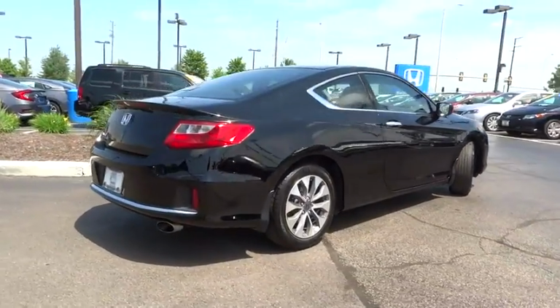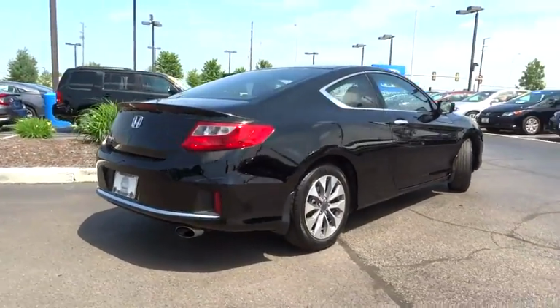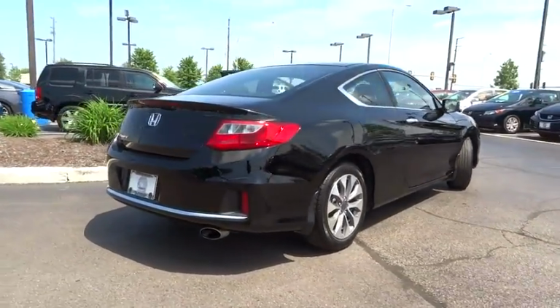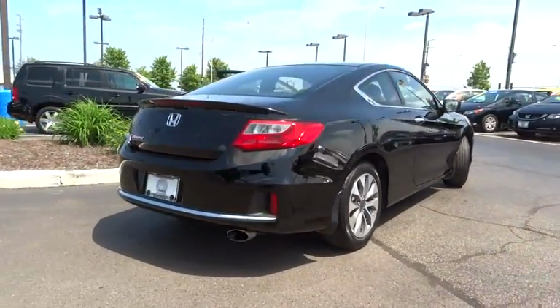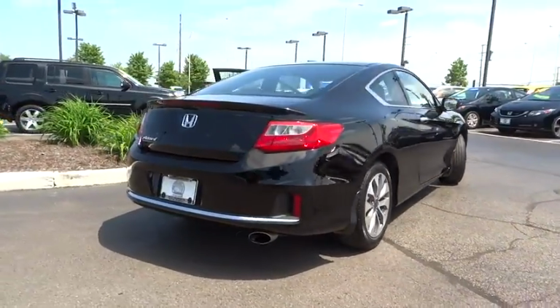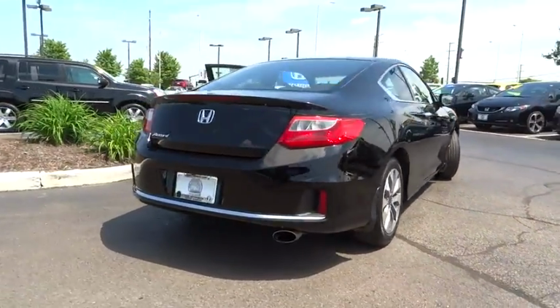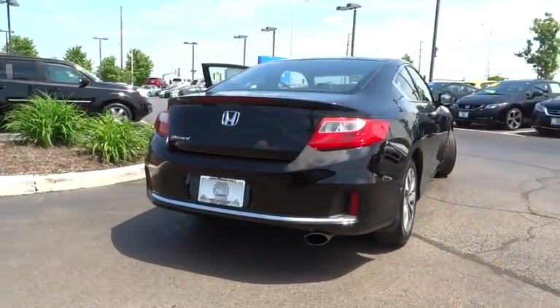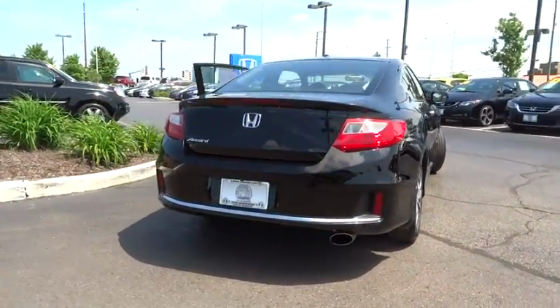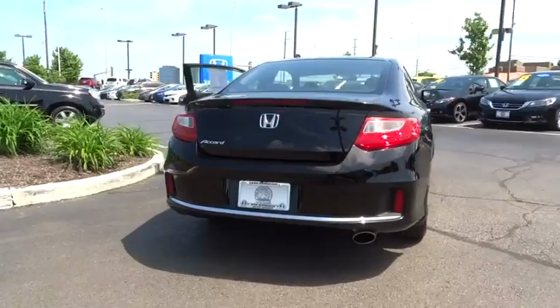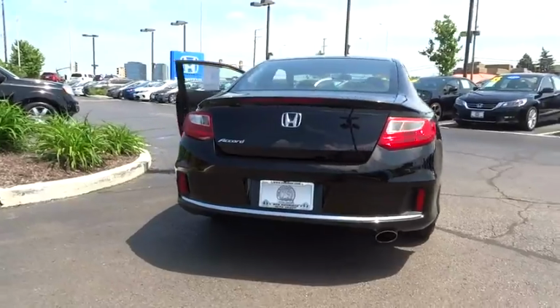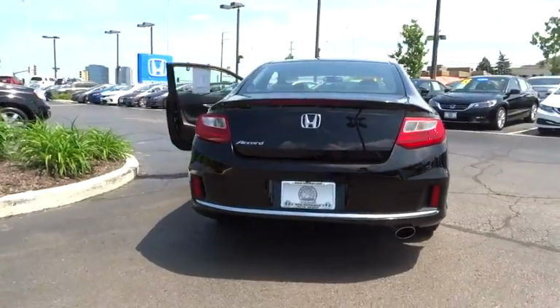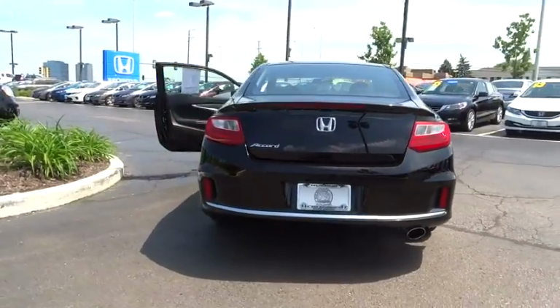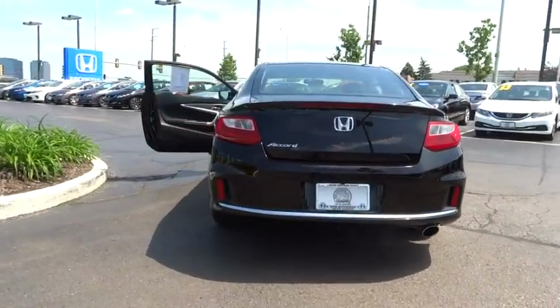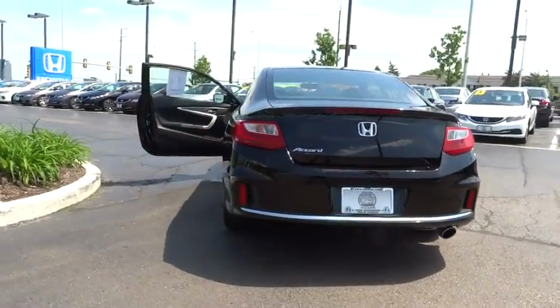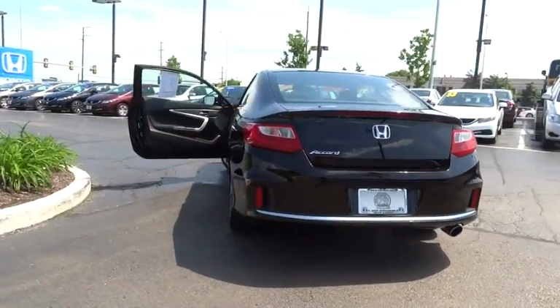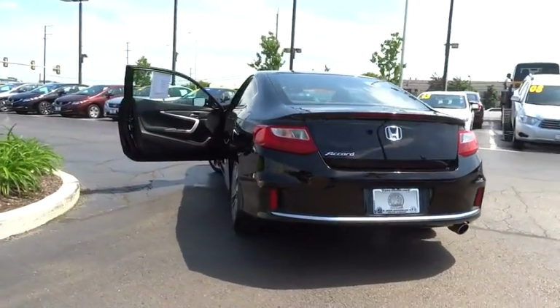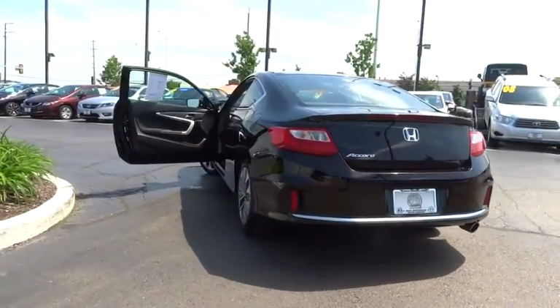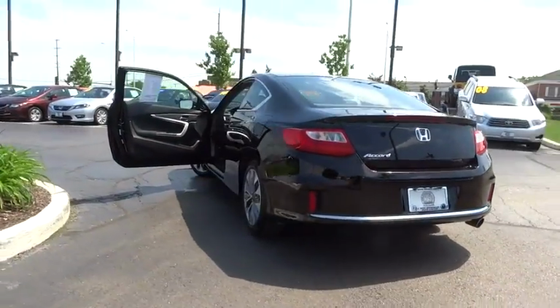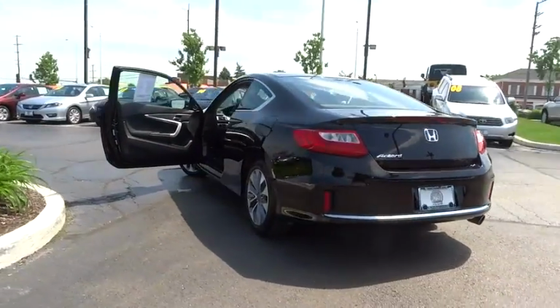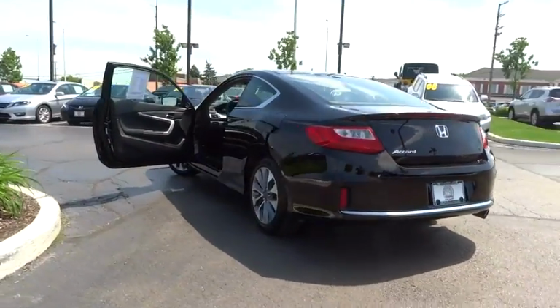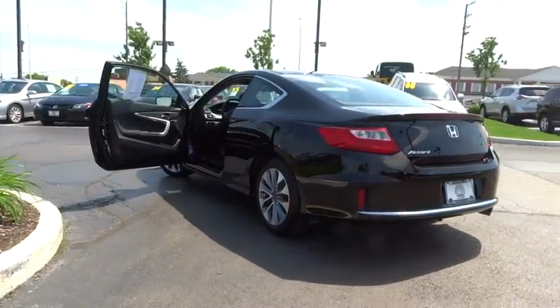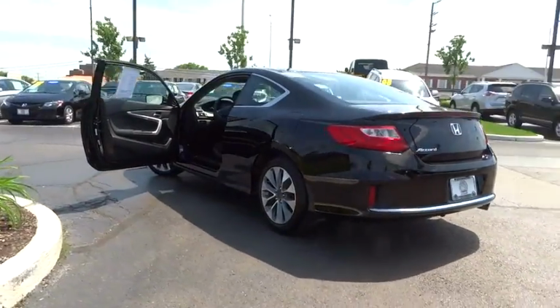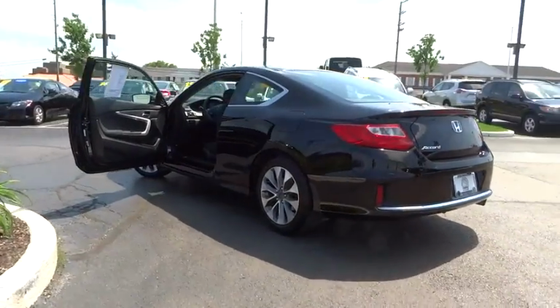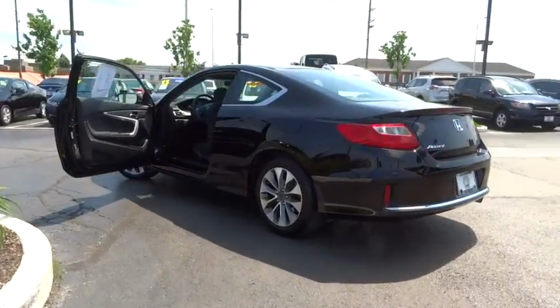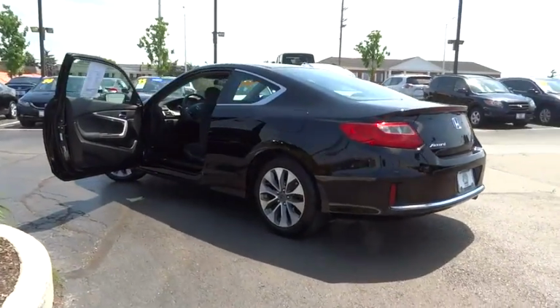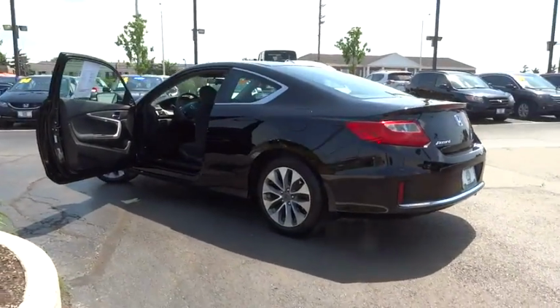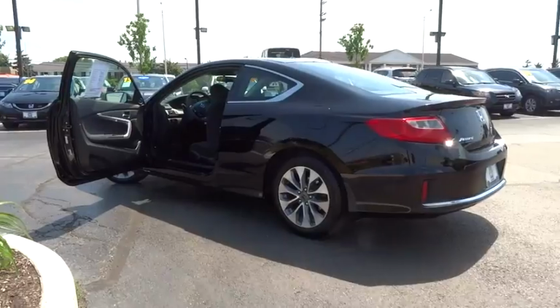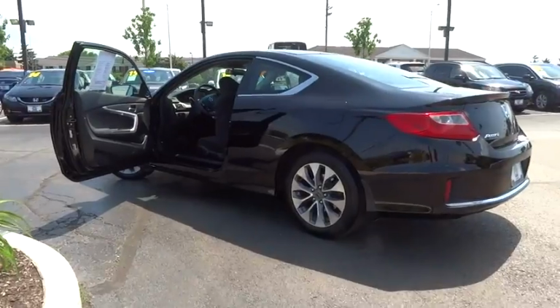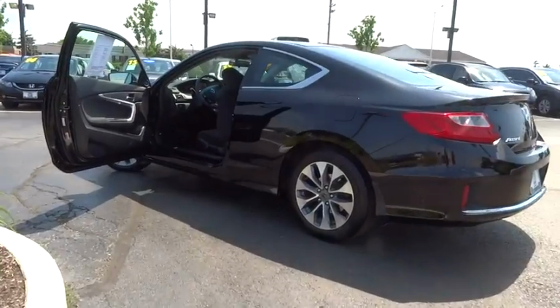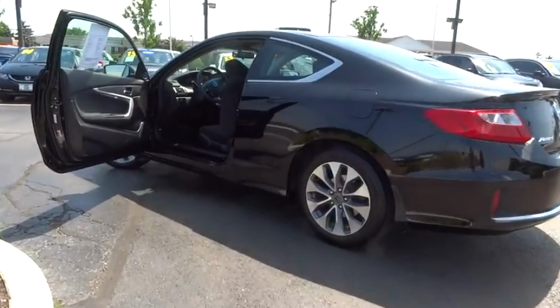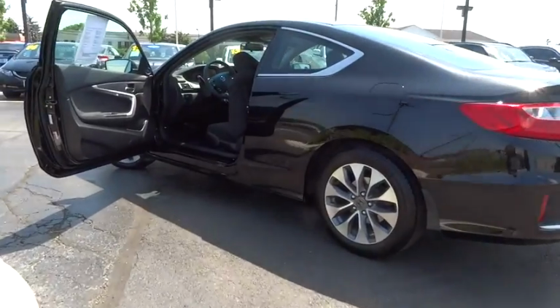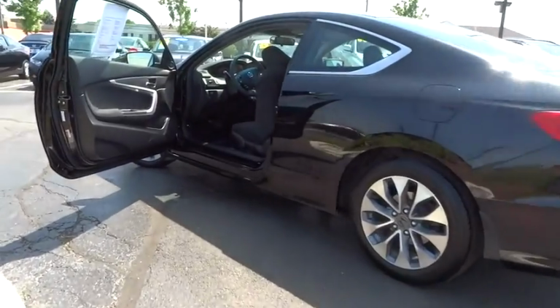Here are some of this vehicle's great options: traction control, dual airbags, air conditioning front, power steering, alloy wheels, and four-wheel disc brakes.